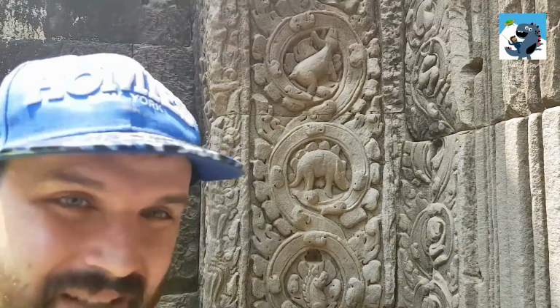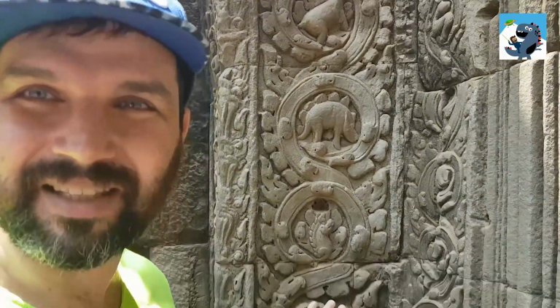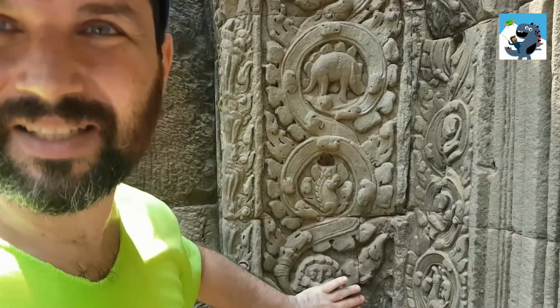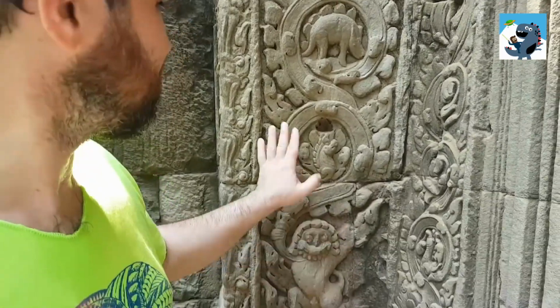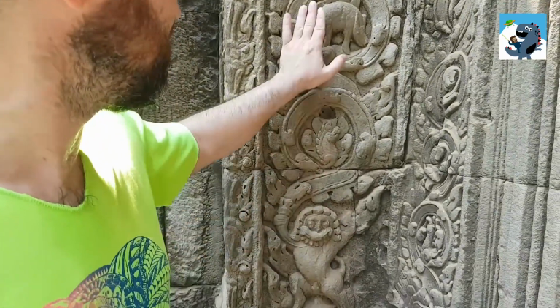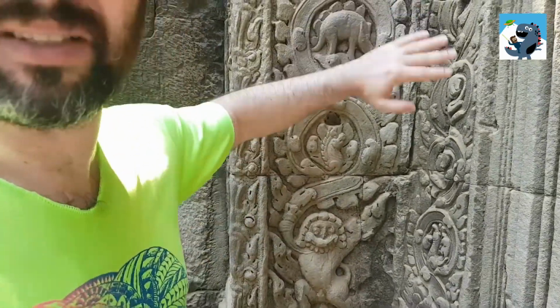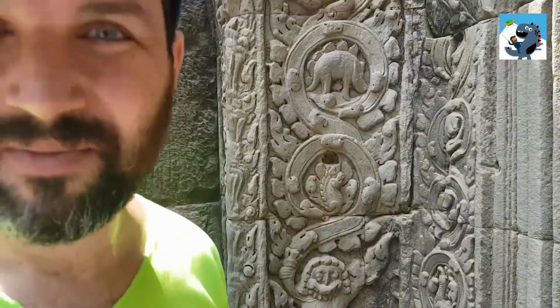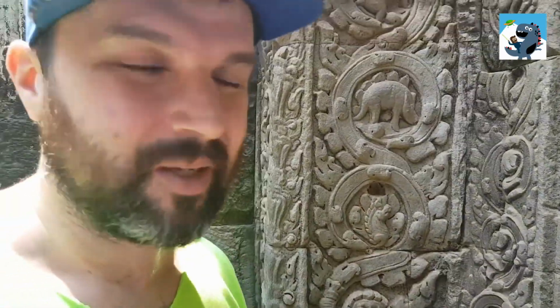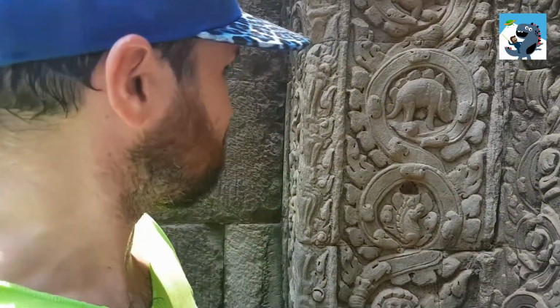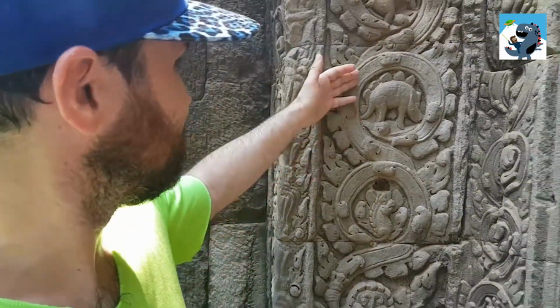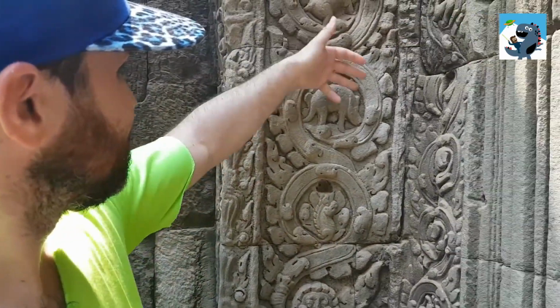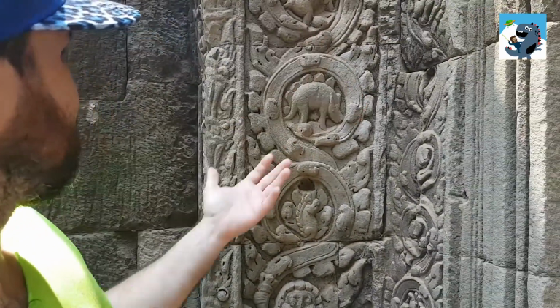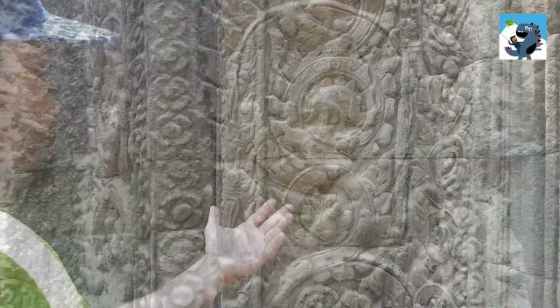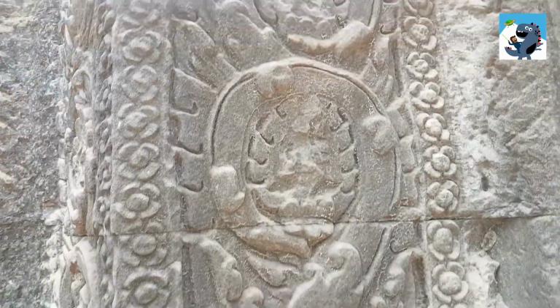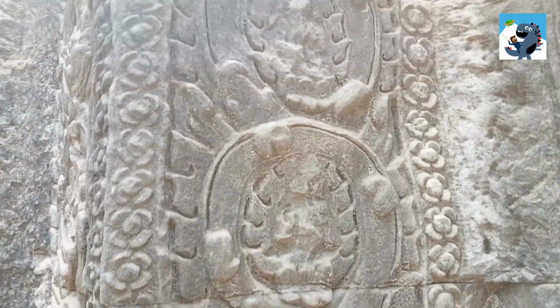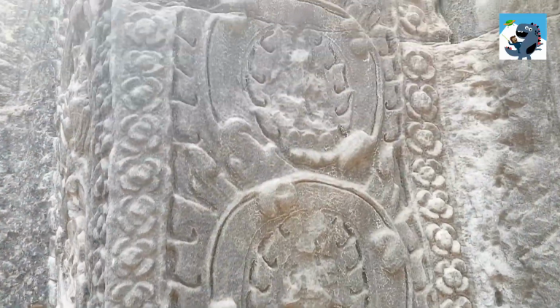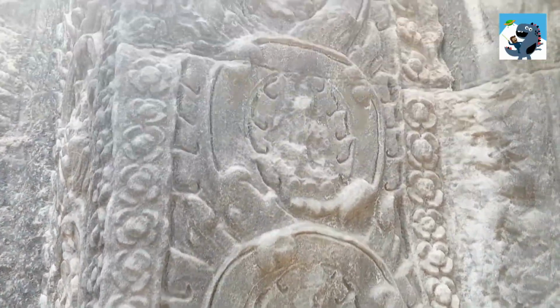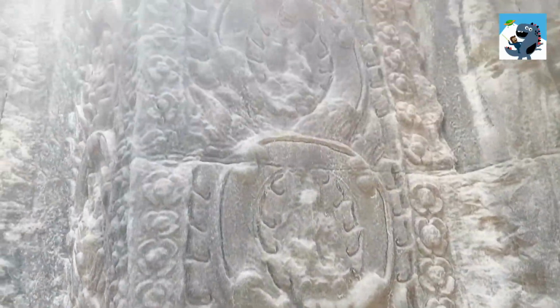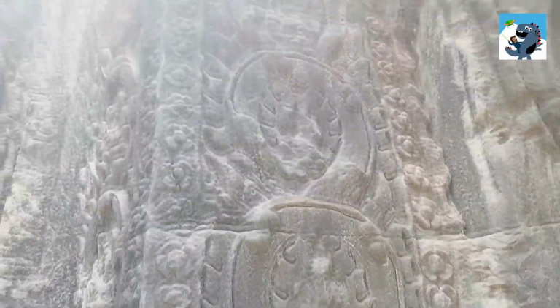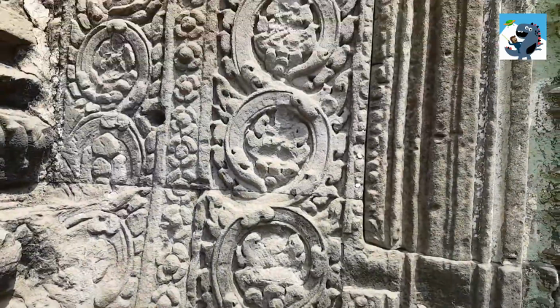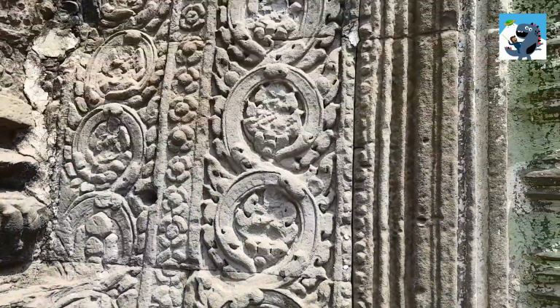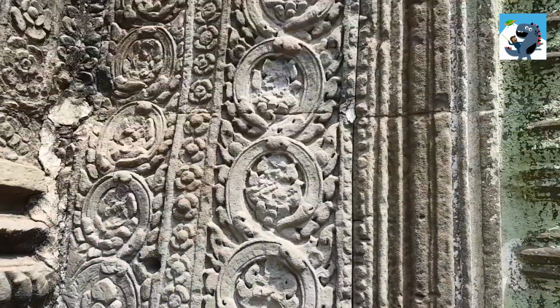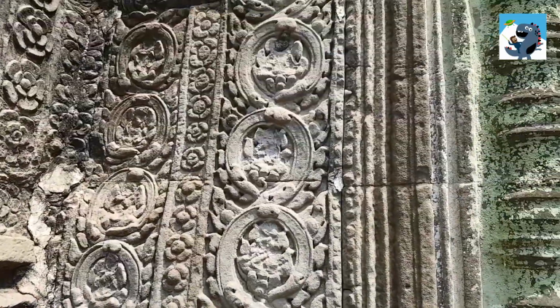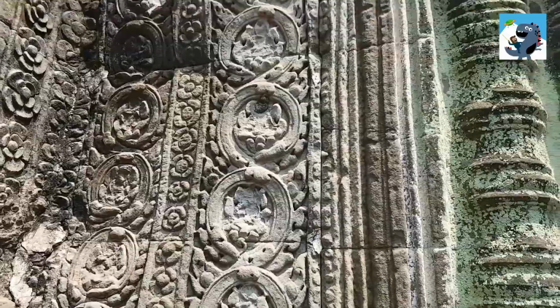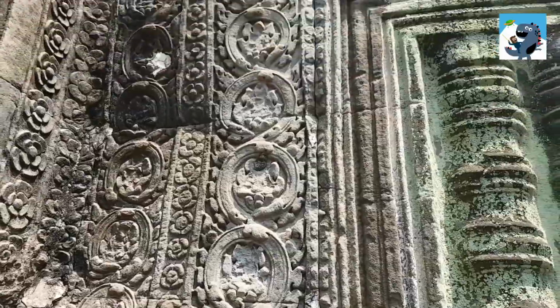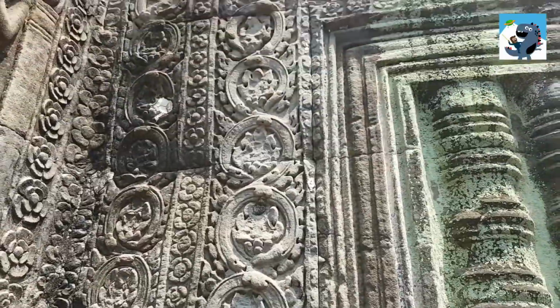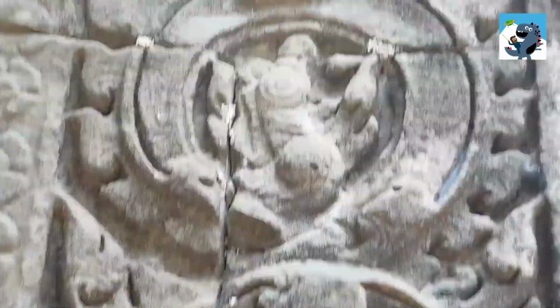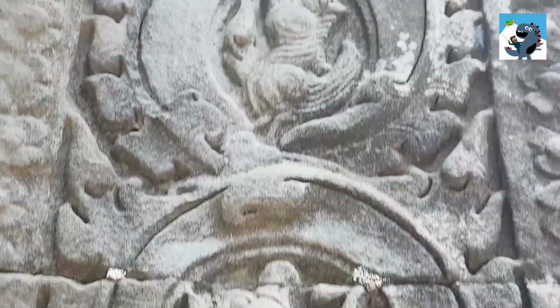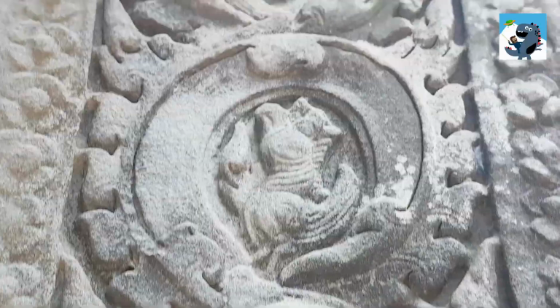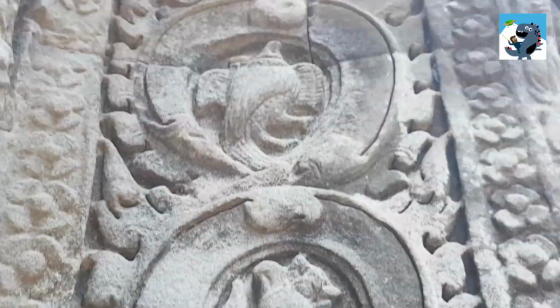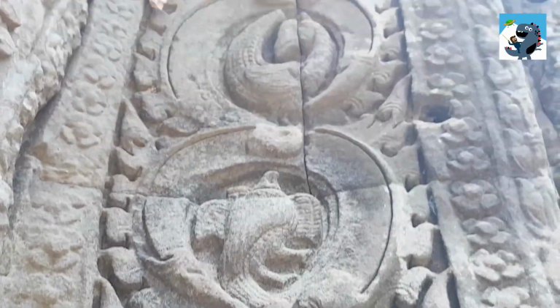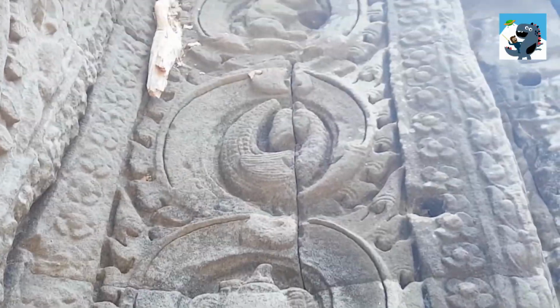They're just a decoration here. We've seen lots of similar decorations all over this wall. It may be an image of some creature or a little guy with a similar ornament carved around it, like a lotus flower.